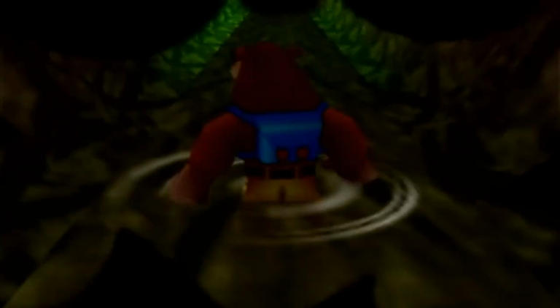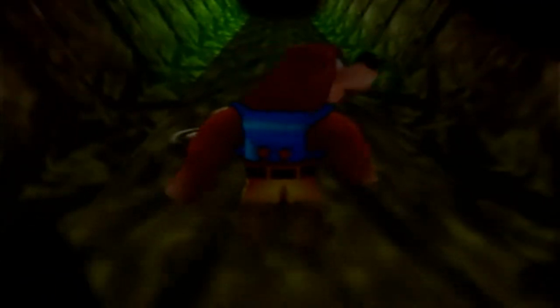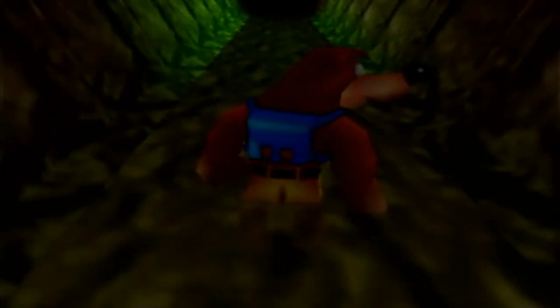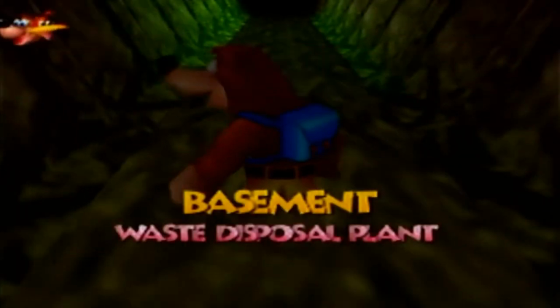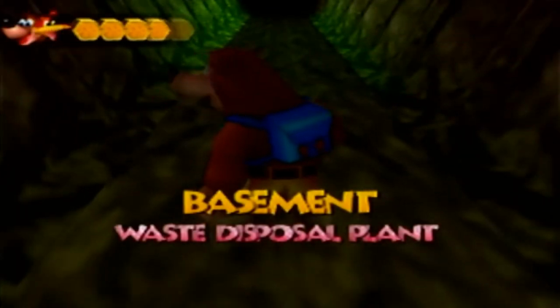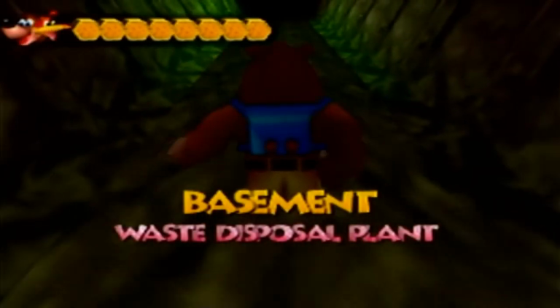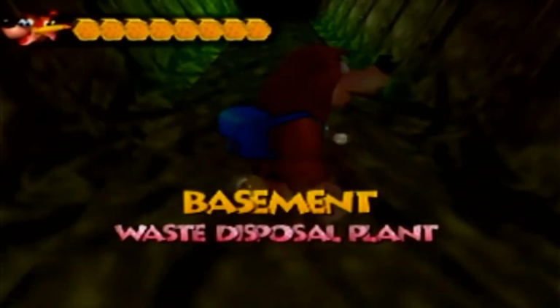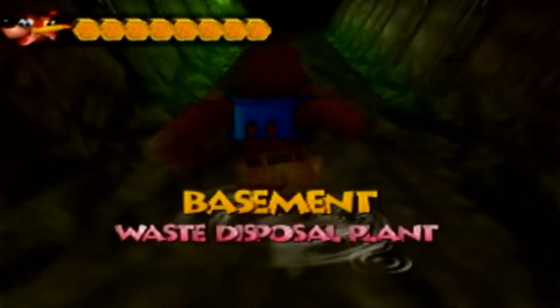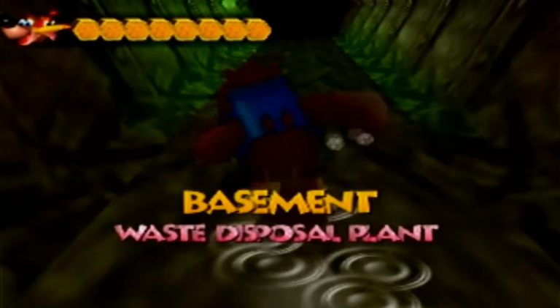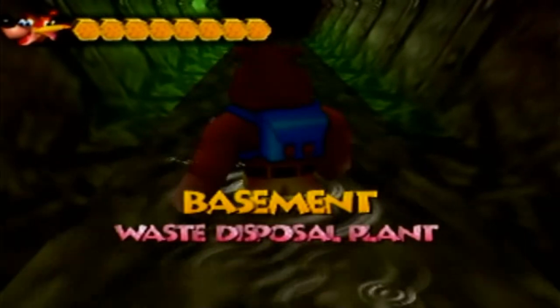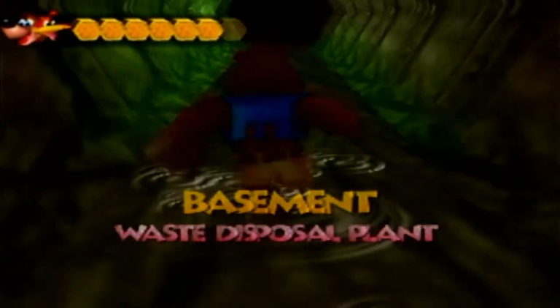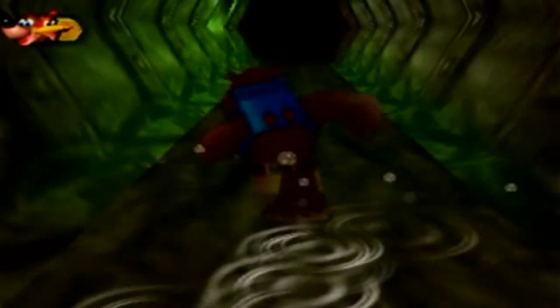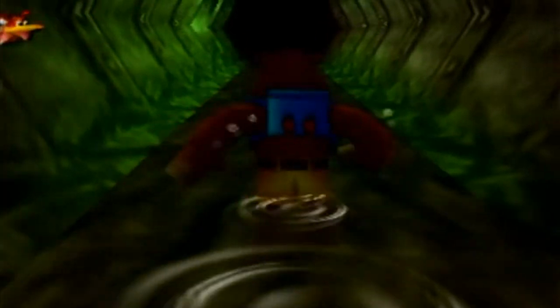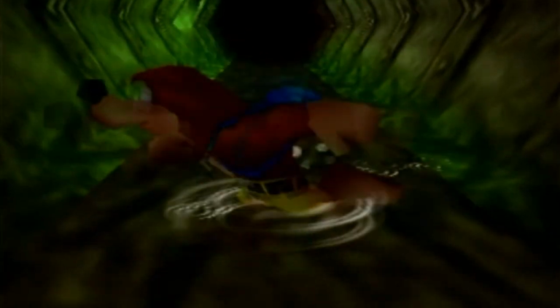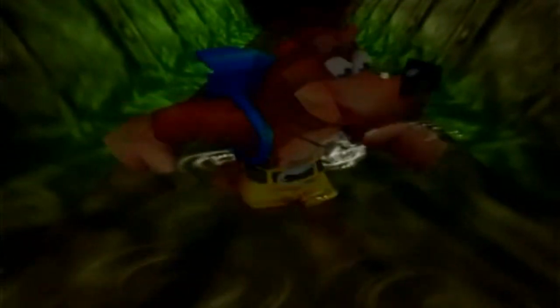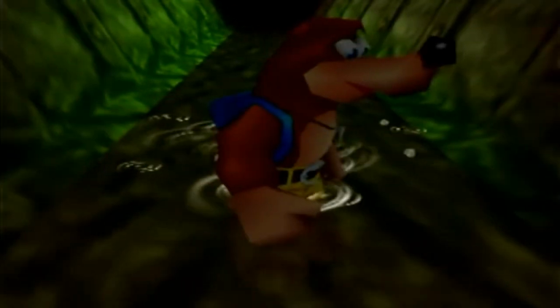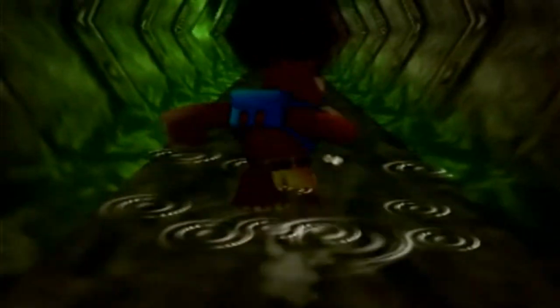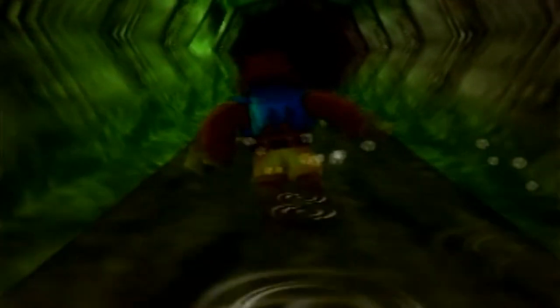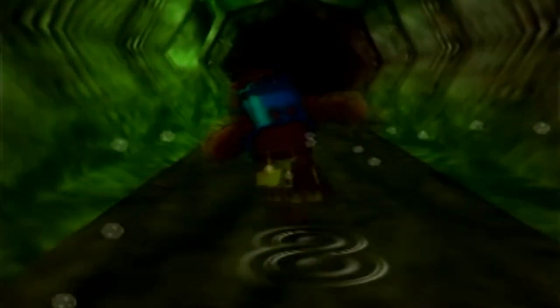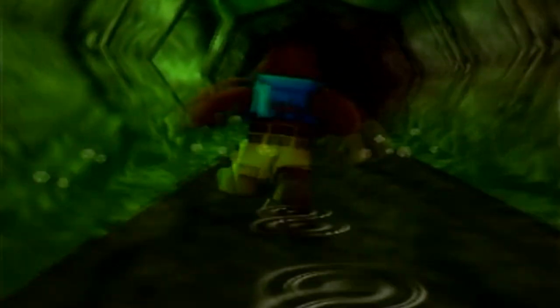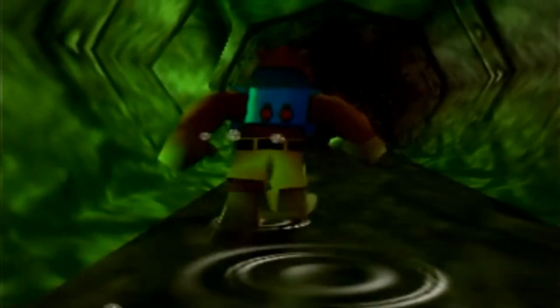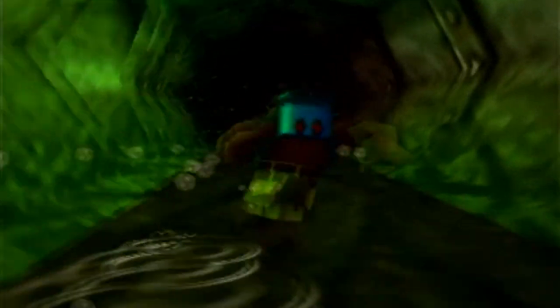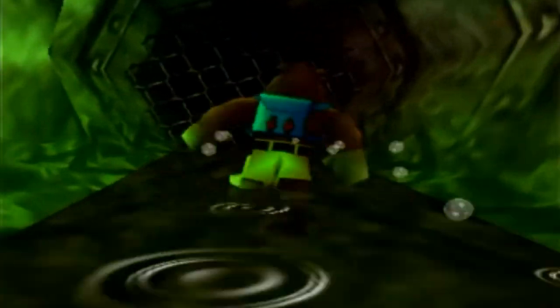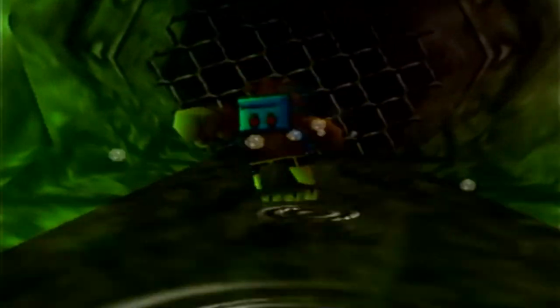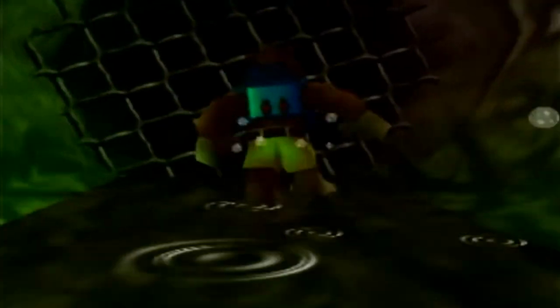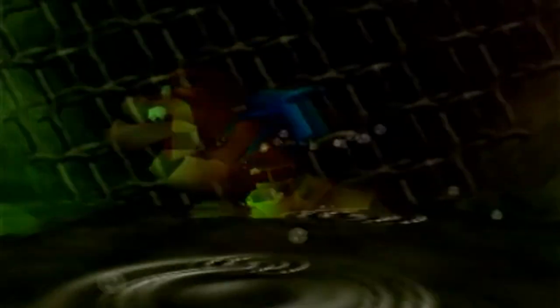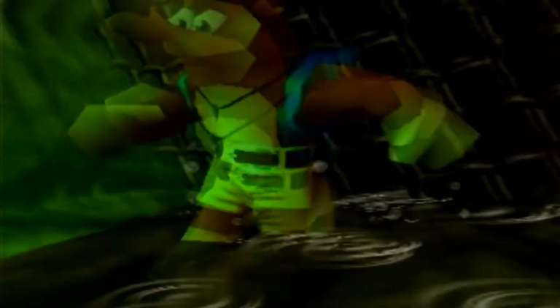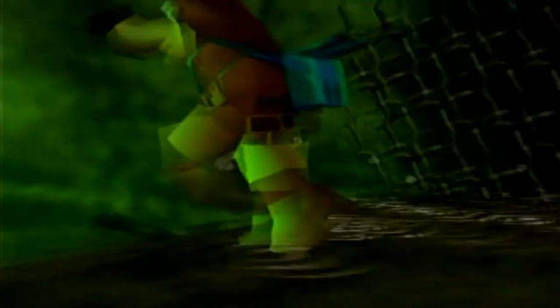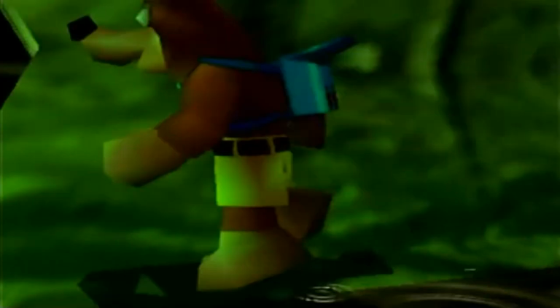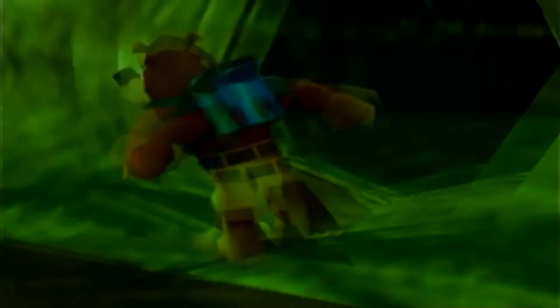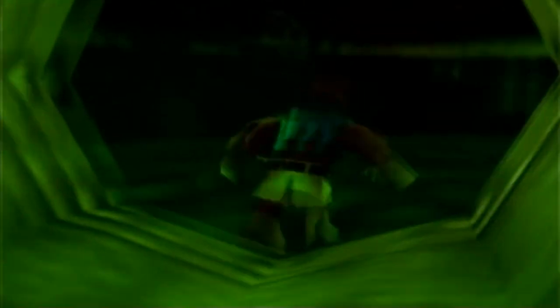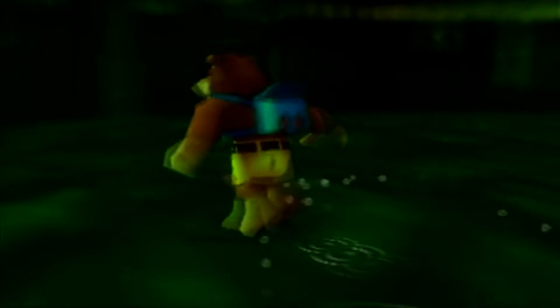Right now we're in the Basement Waste Disposal Plant — this is World 6. We're in the disgusting pipe that leads to a dead end, but there's a nice little inlet over here that we can take.